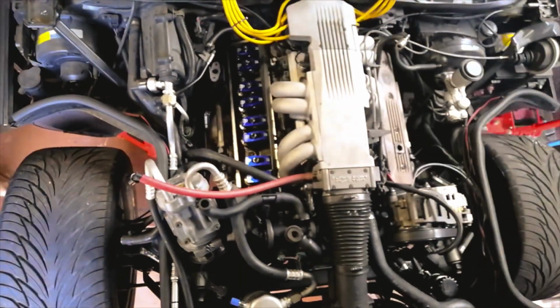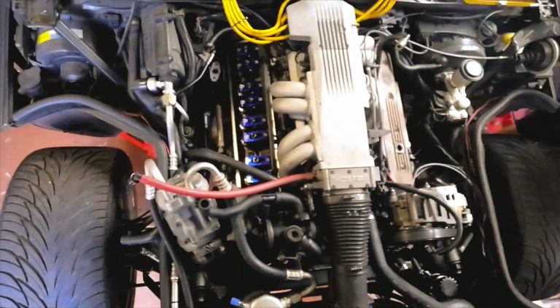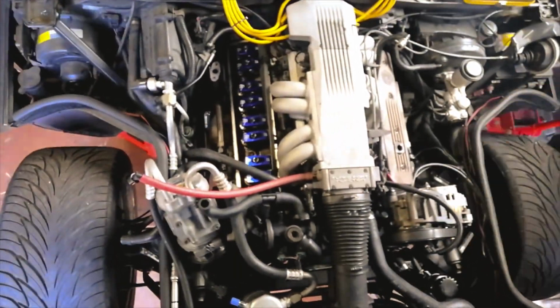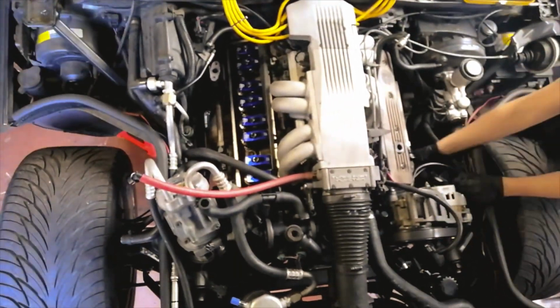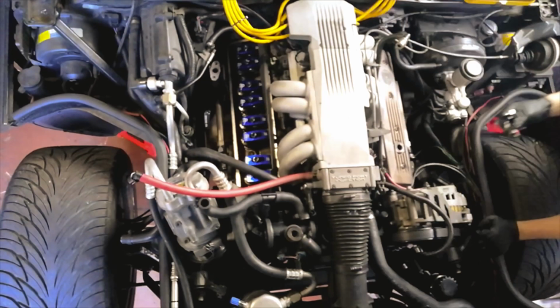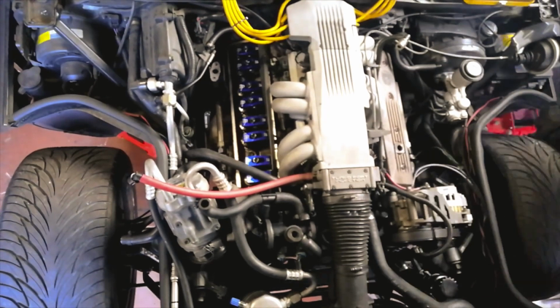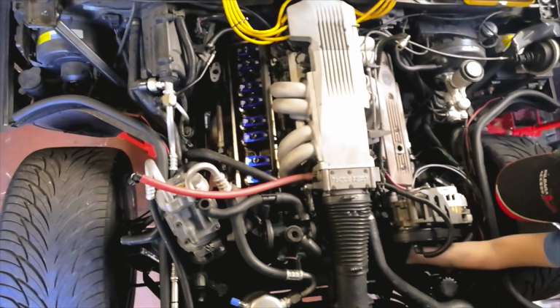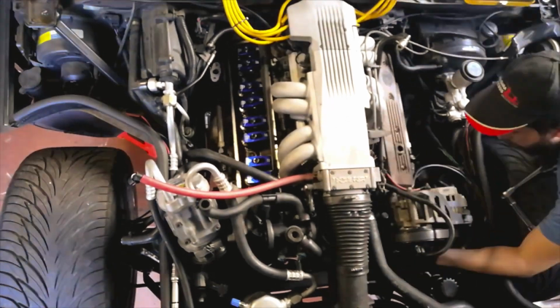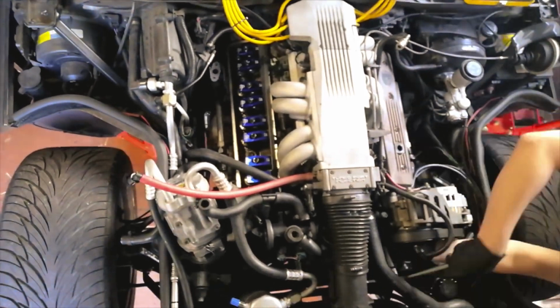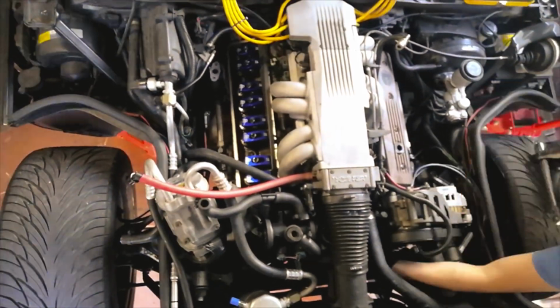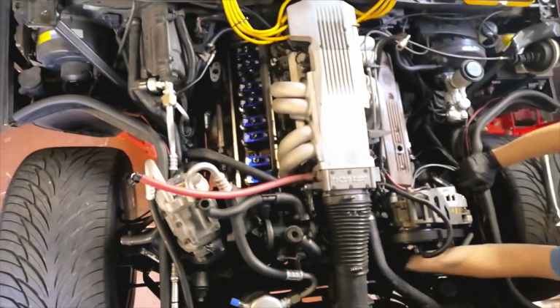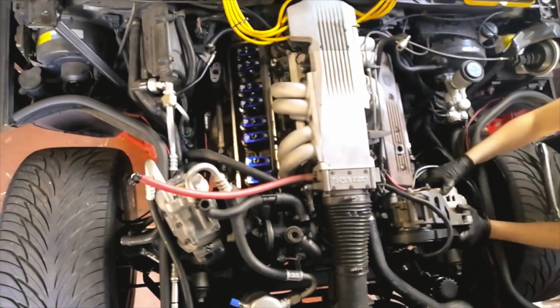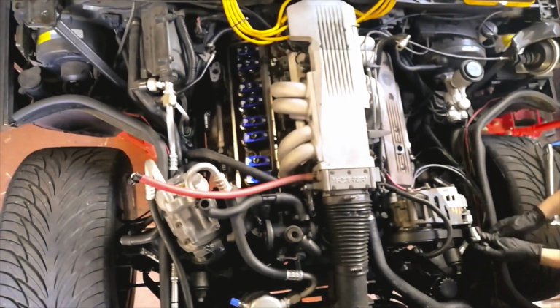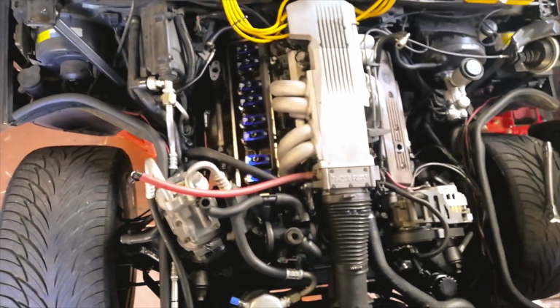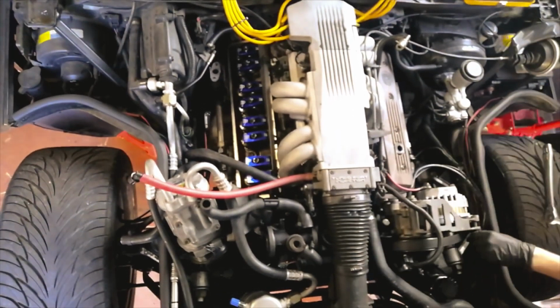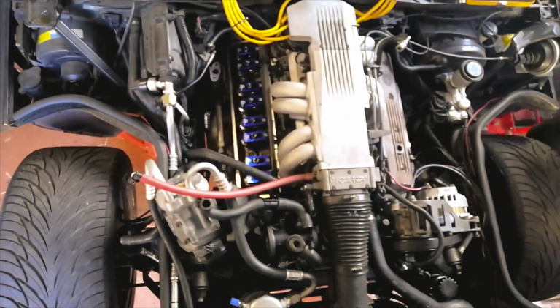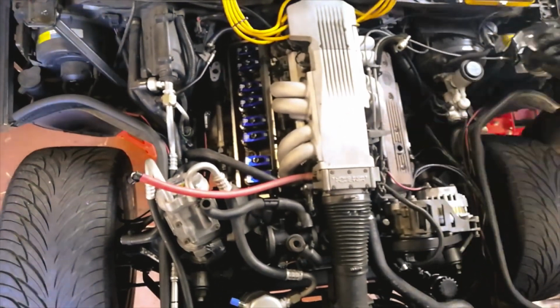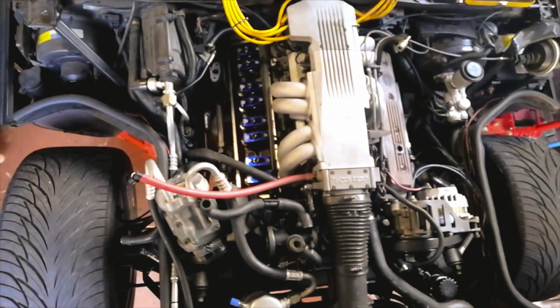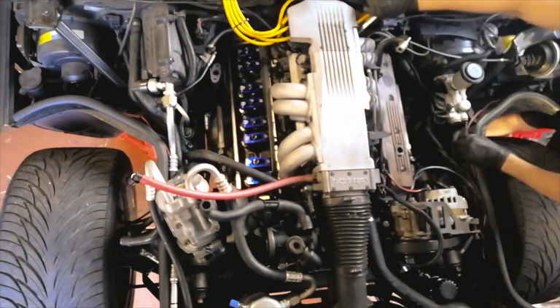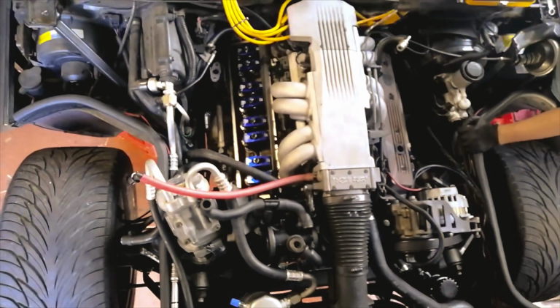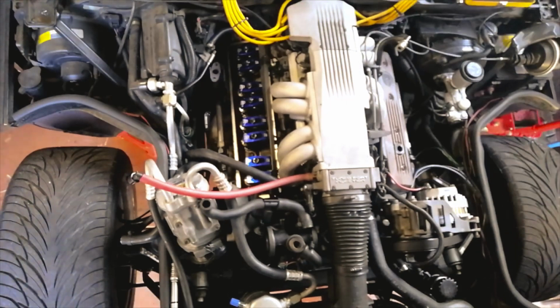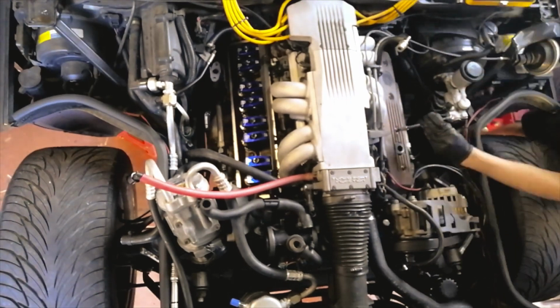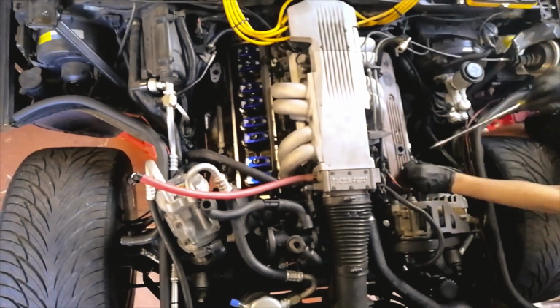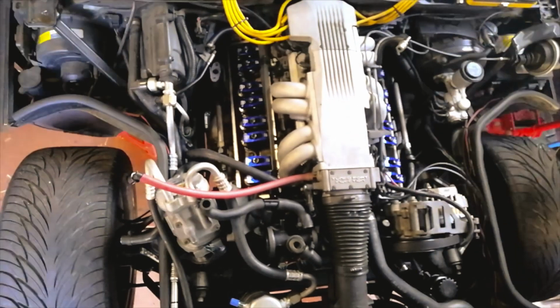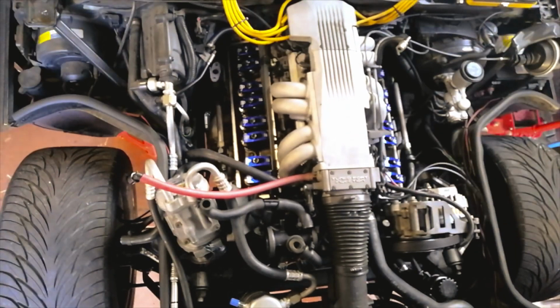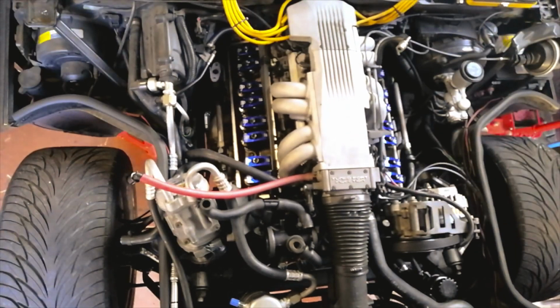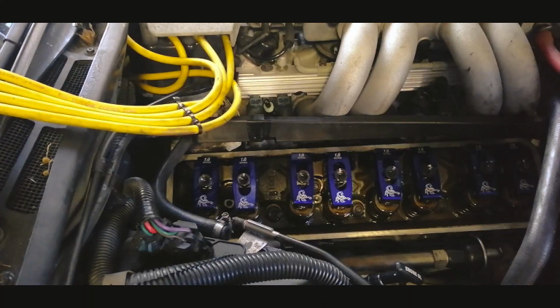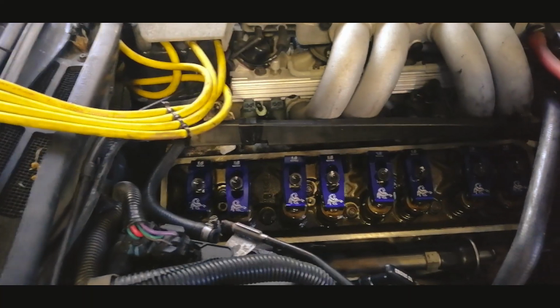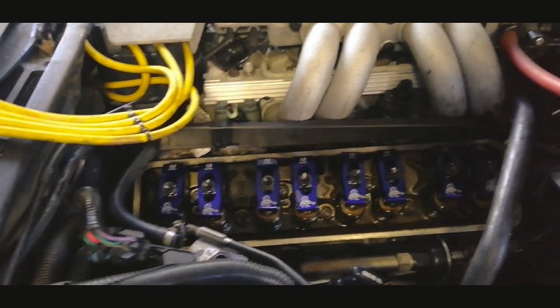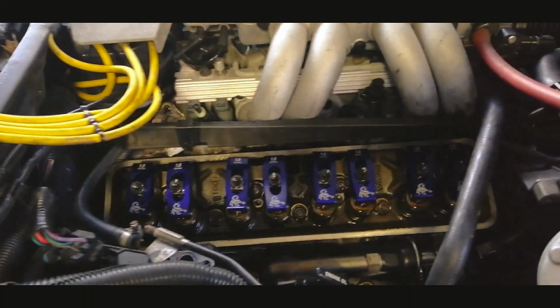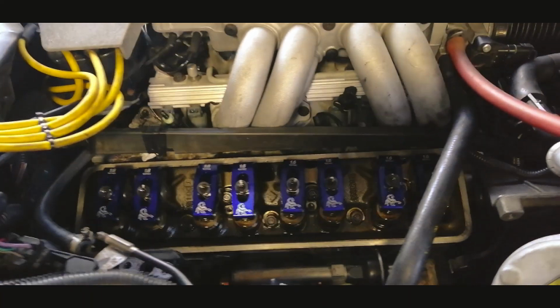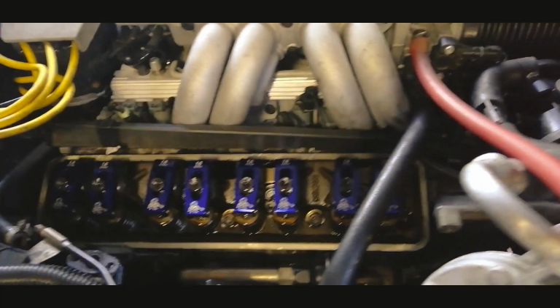The right side was a lot easier. I disconnected the alternator wires and bracket, removed the air pump bolts and then disconnected the tube going from the brake booster to the intake, and there you go — both removed, including the air pump.